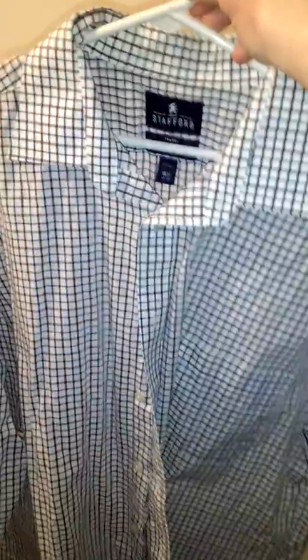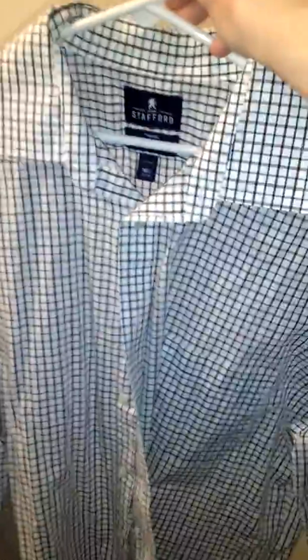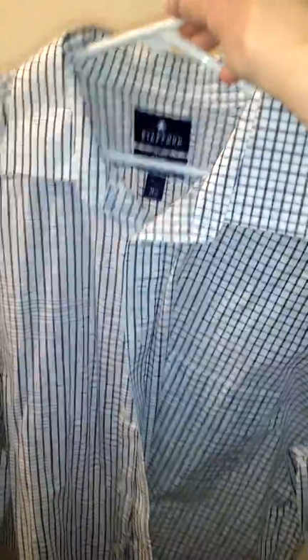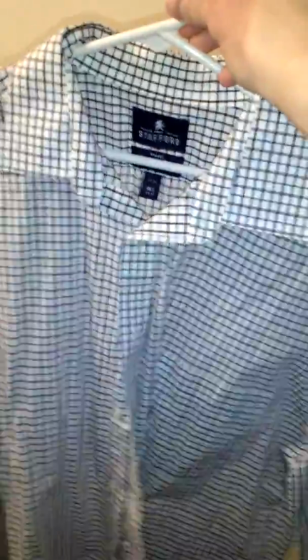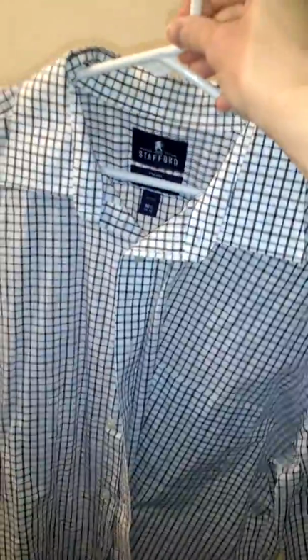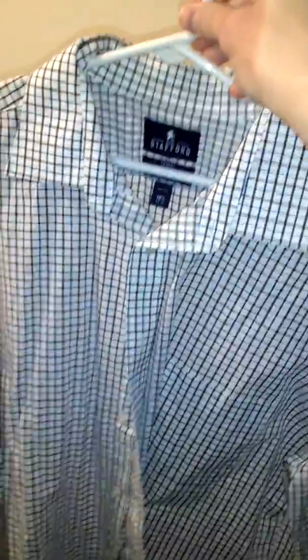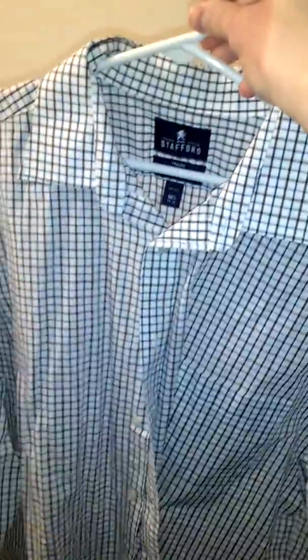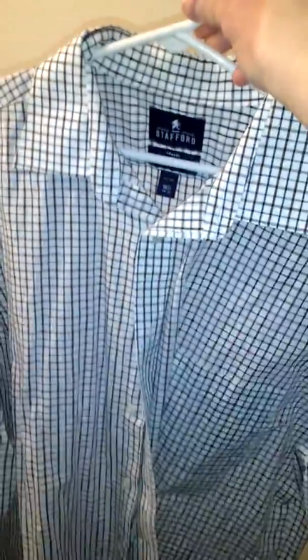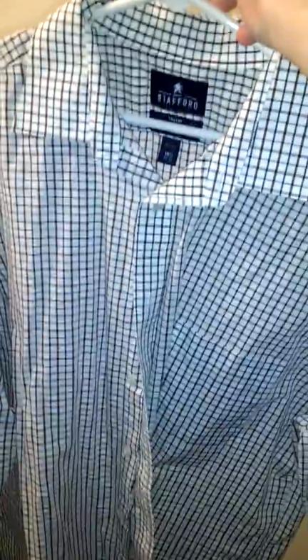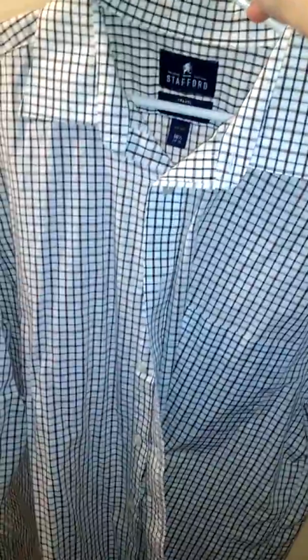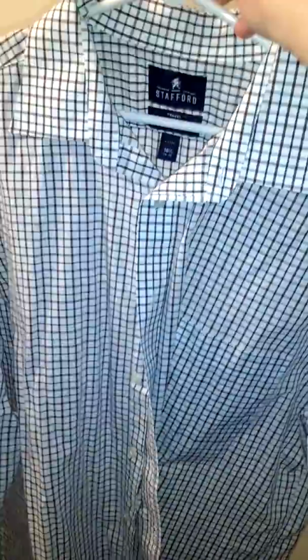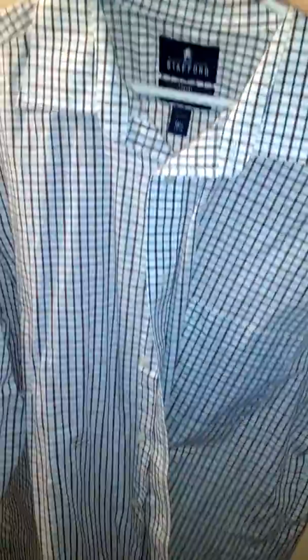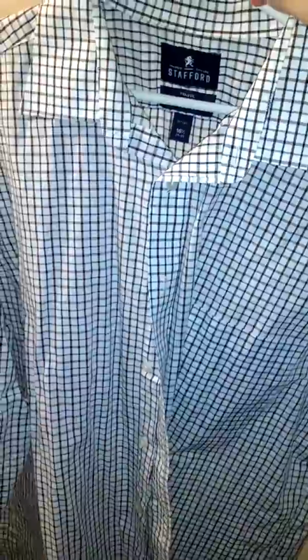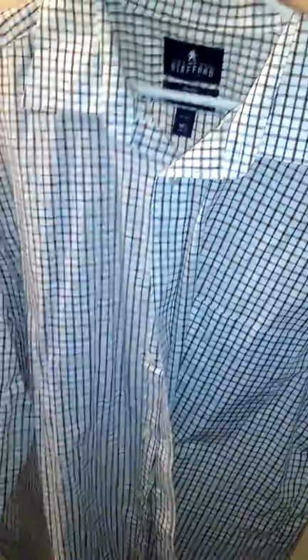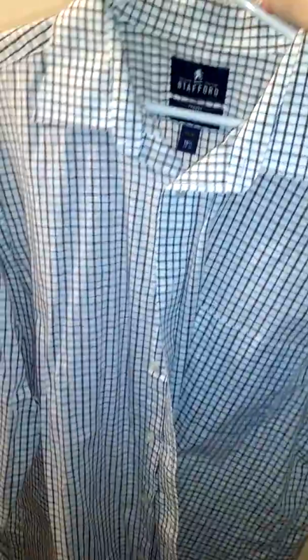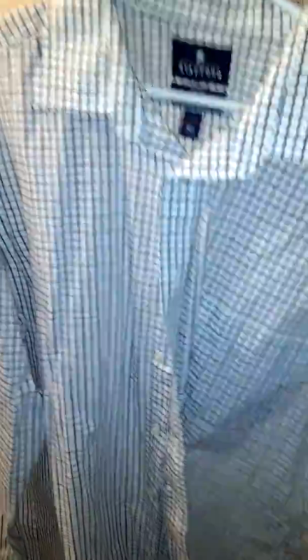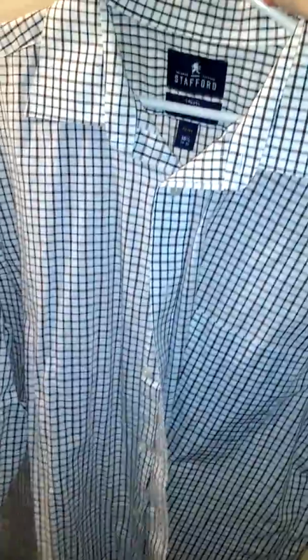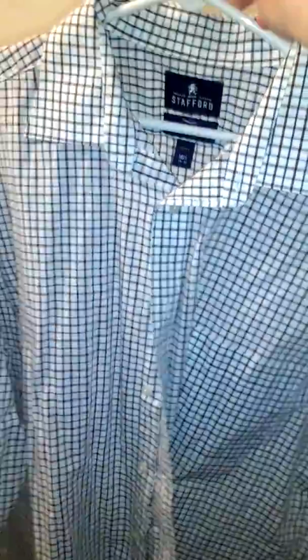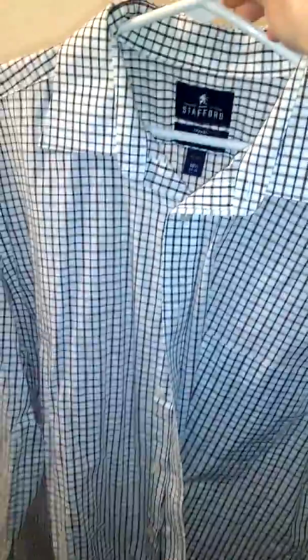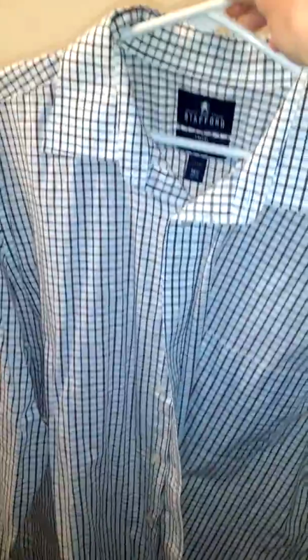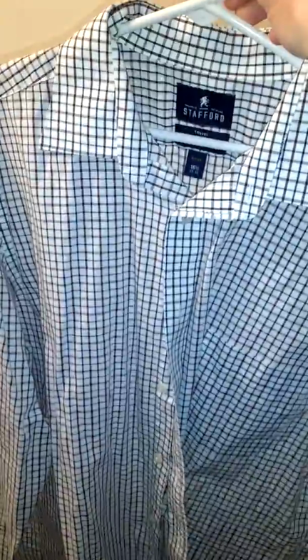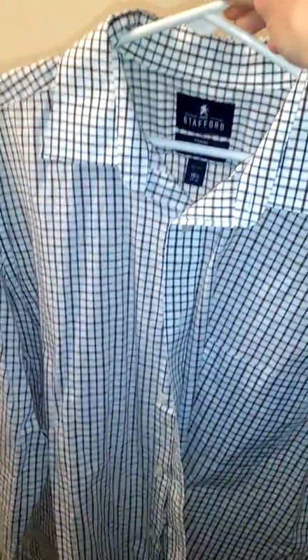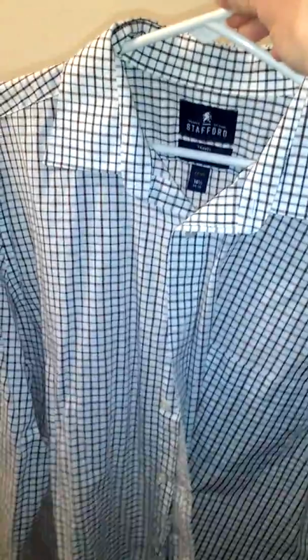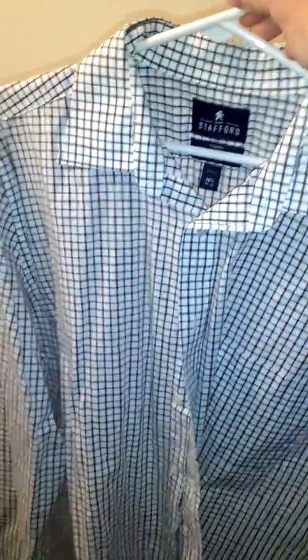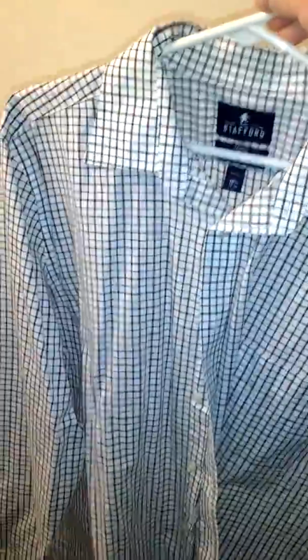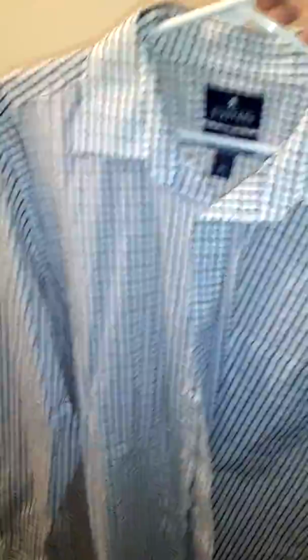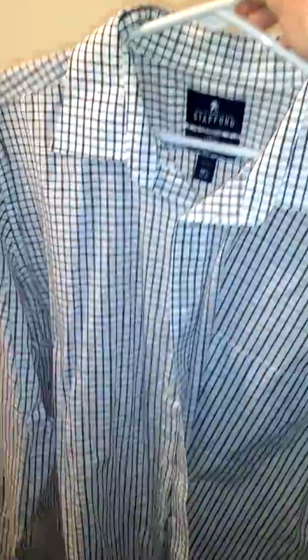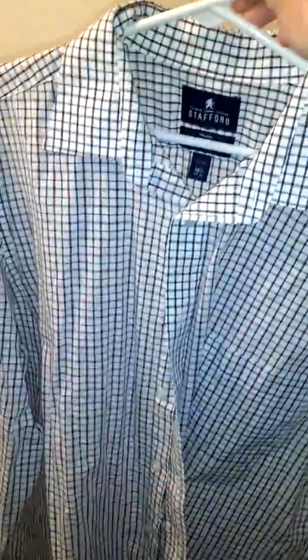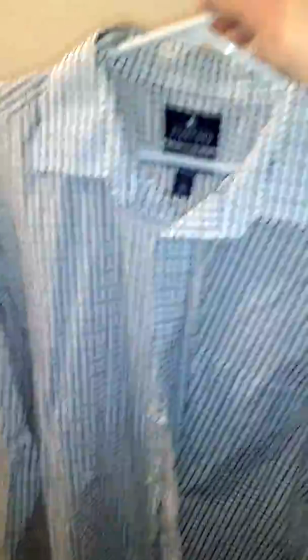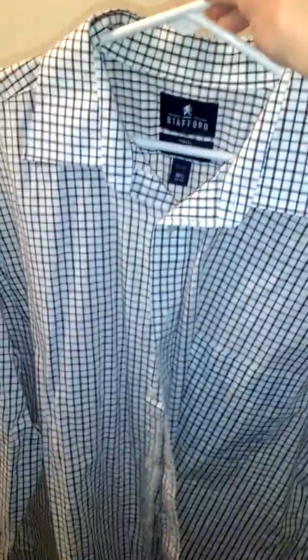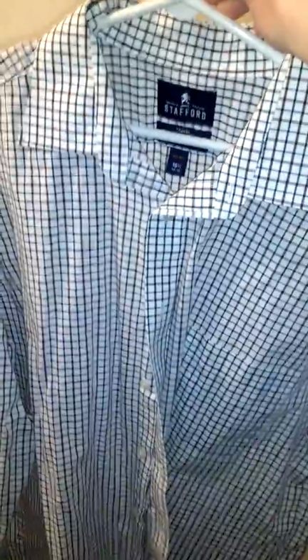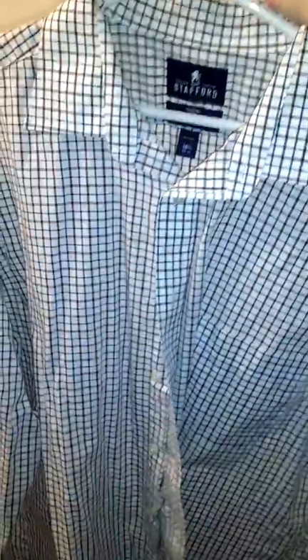You don't need to go for $100 shirts just to have a nice one you can wear whenever you need it. Keep it within your budget — you don't have to break the bank to dress nice.